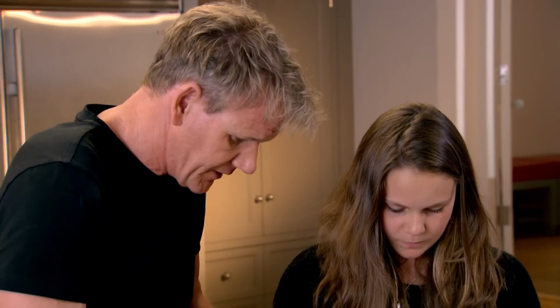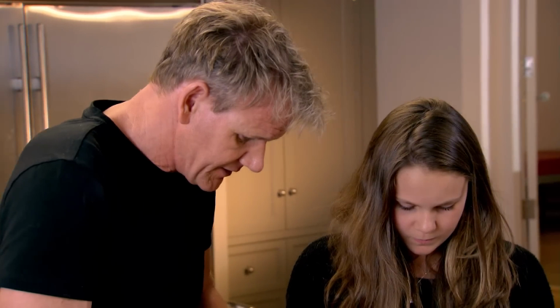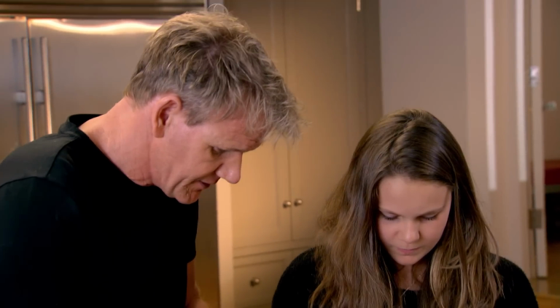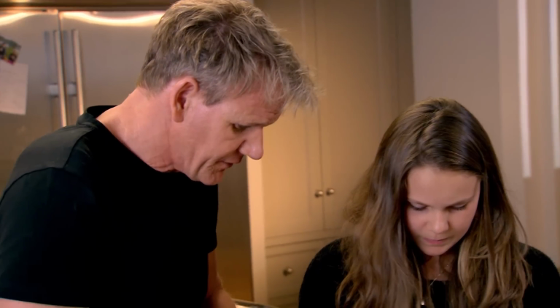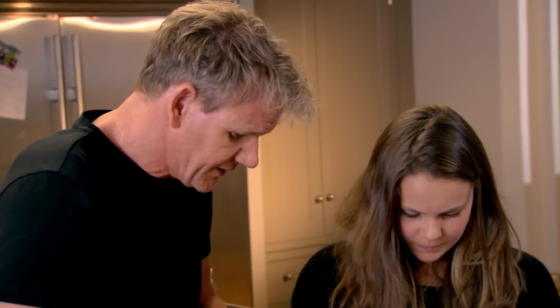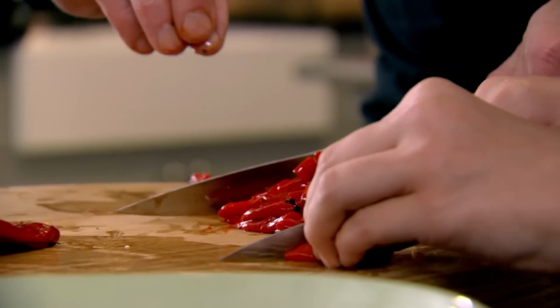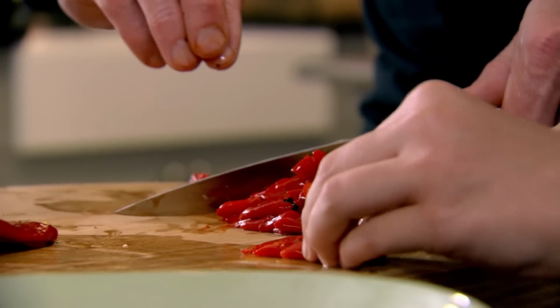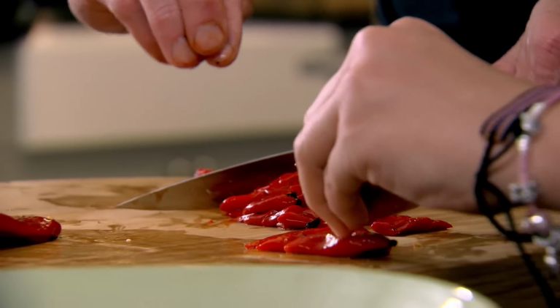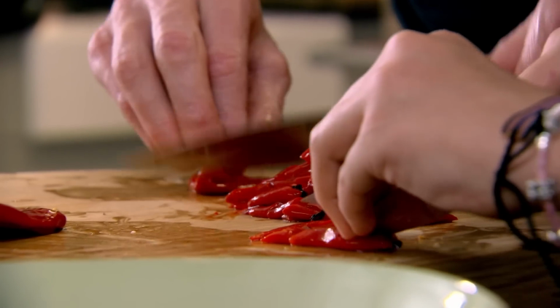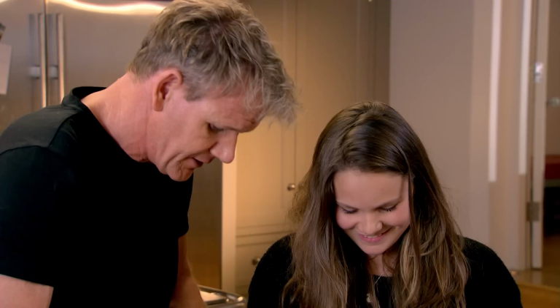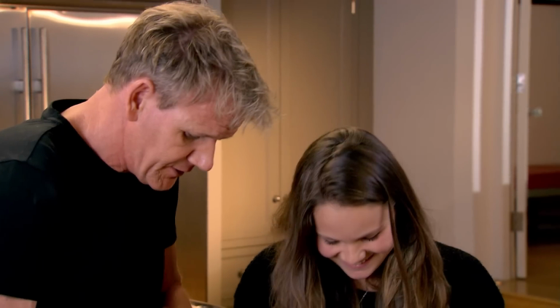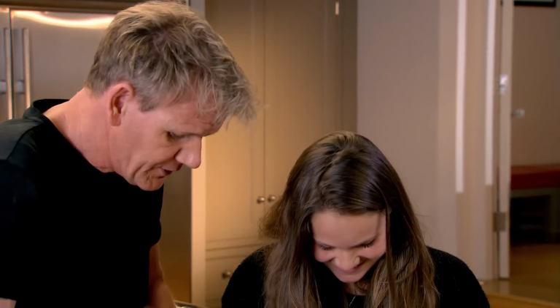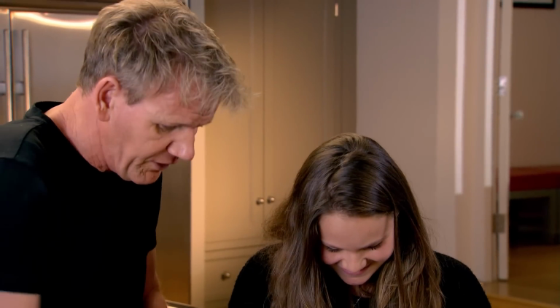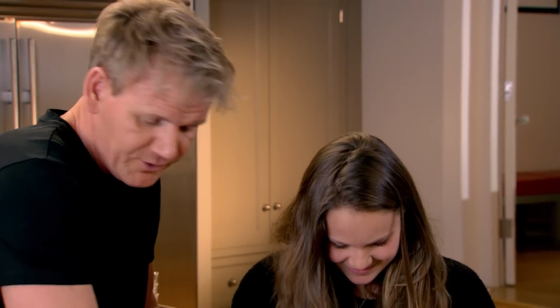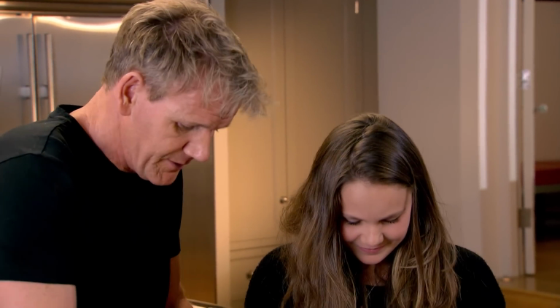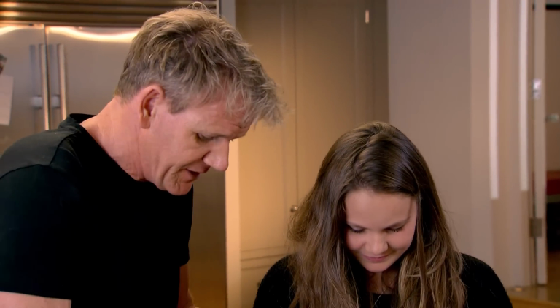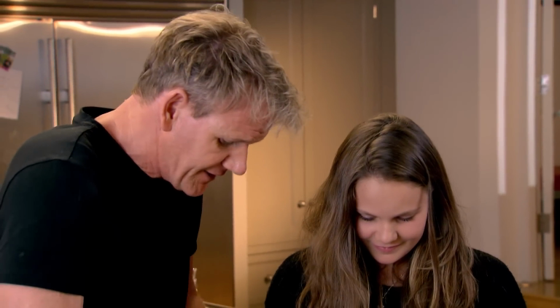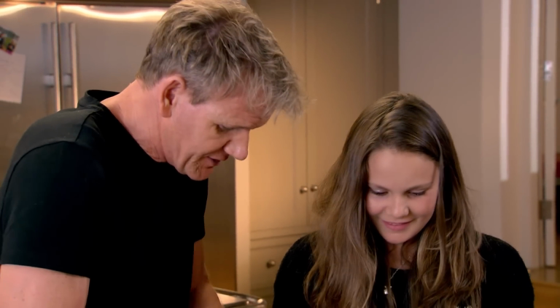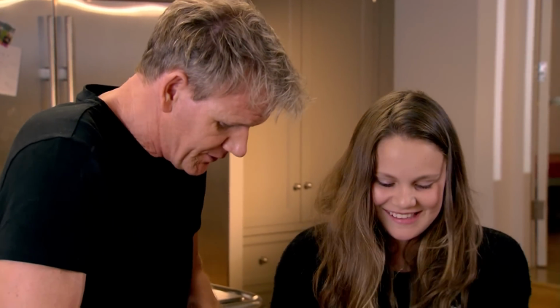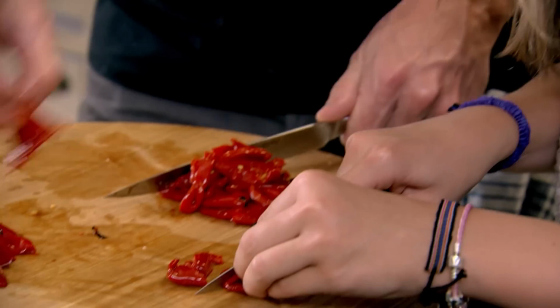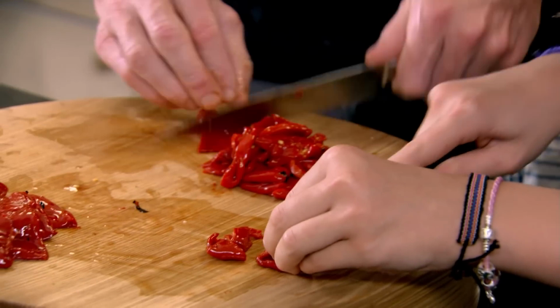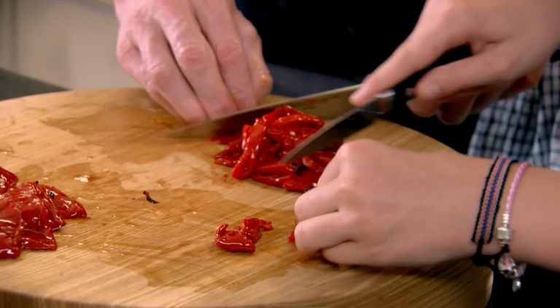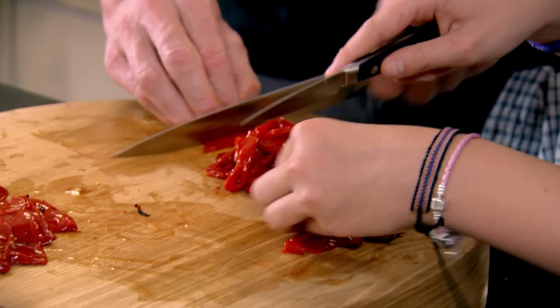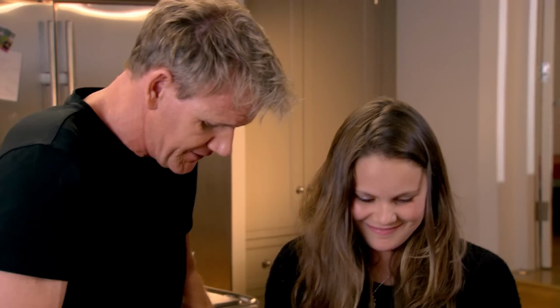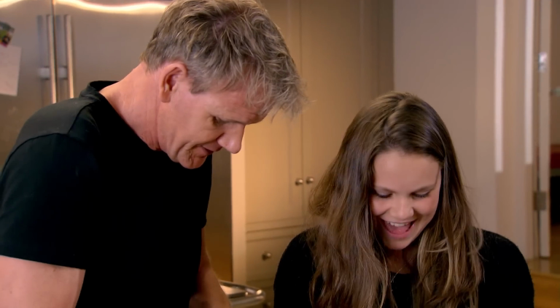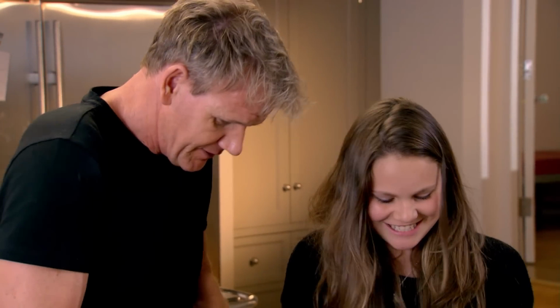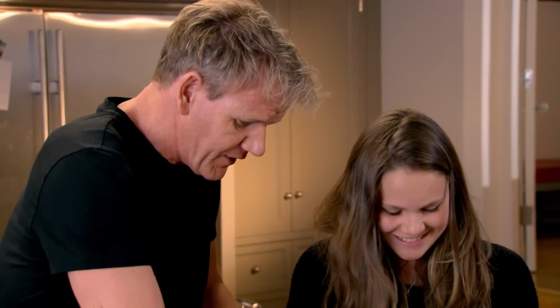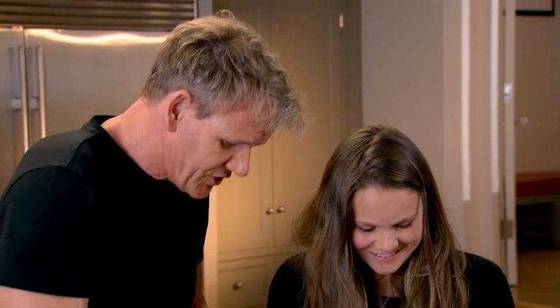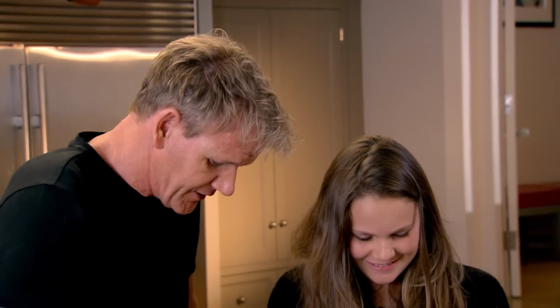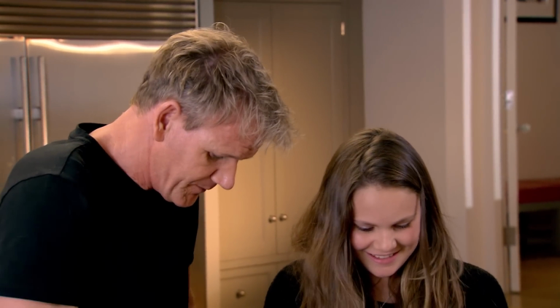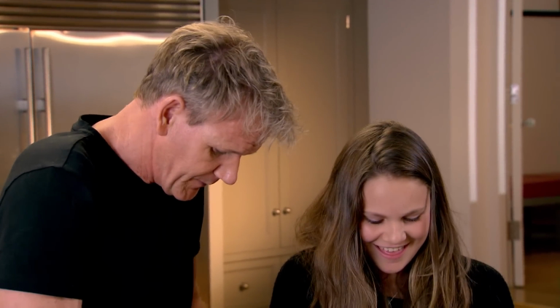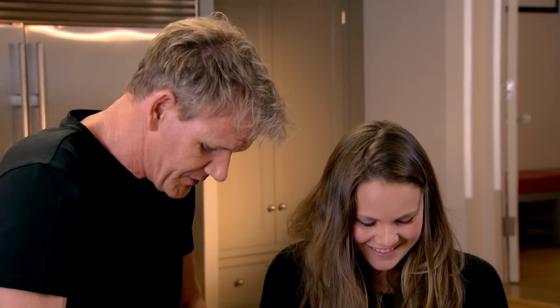Watch your fingers, please. Tuck them in — three-finger rule. Come on, Holly, you know the three-finger rule. I've been telling you that since six months old. Good girl. You're fast, aren't you? In fact, you're faster than Jack — don't tell him, it'll get him upset.